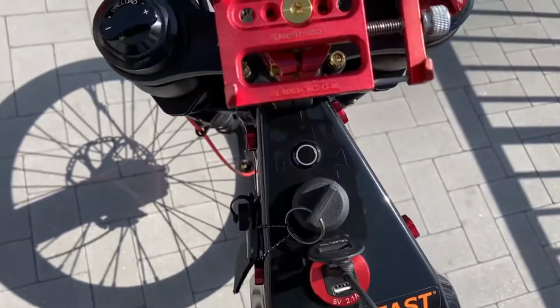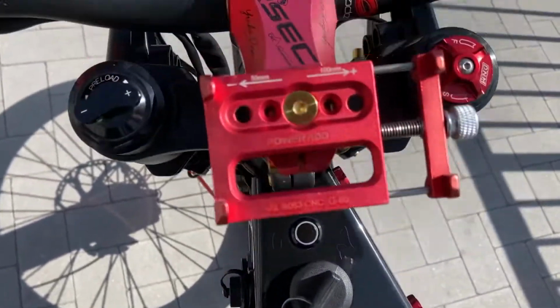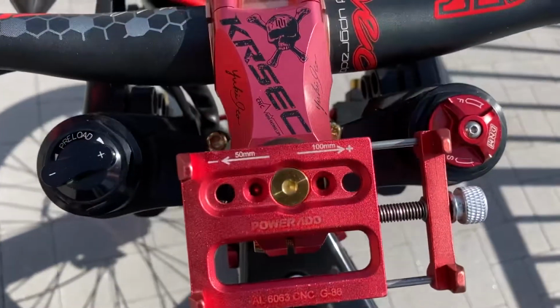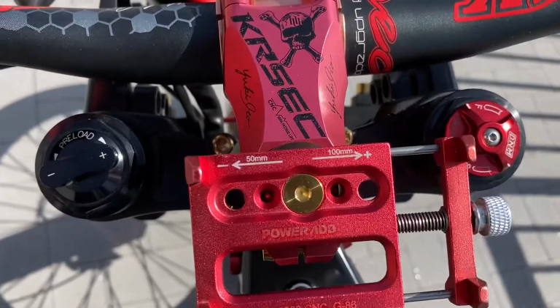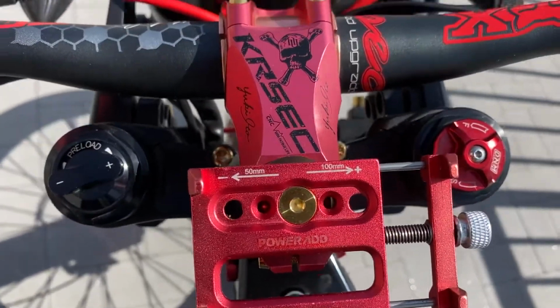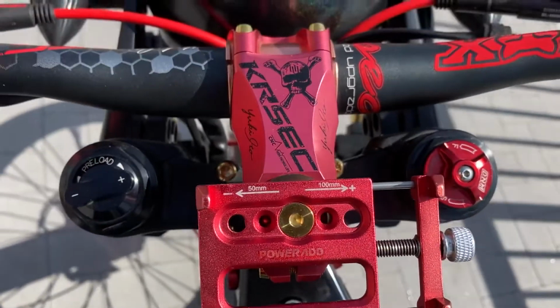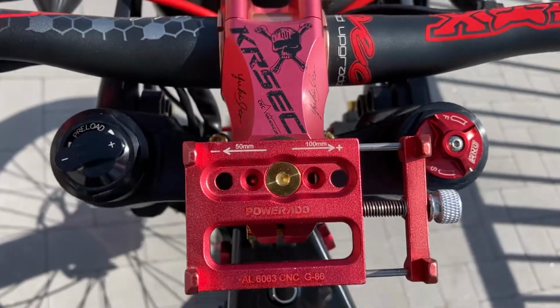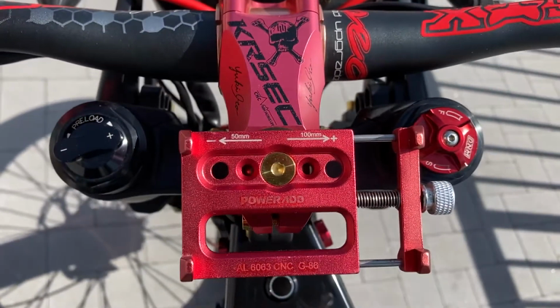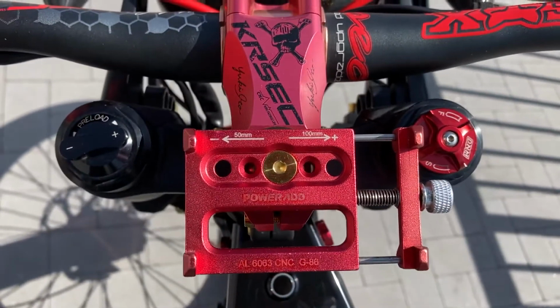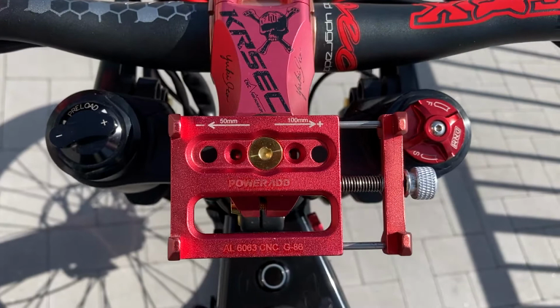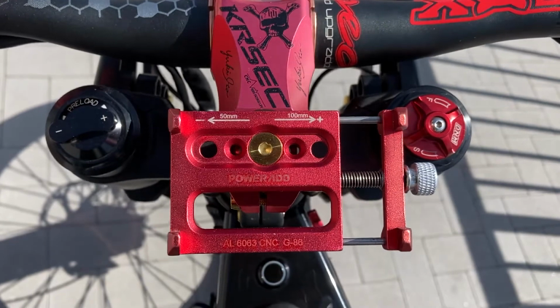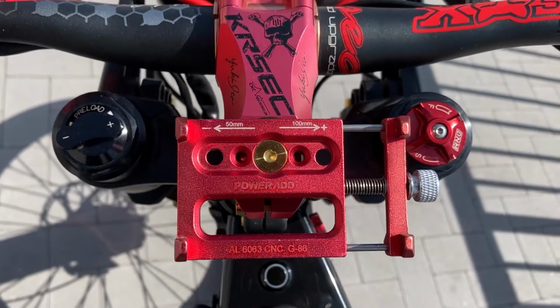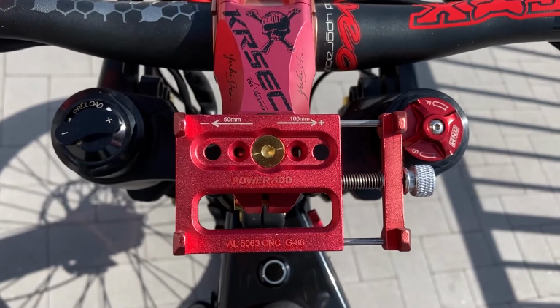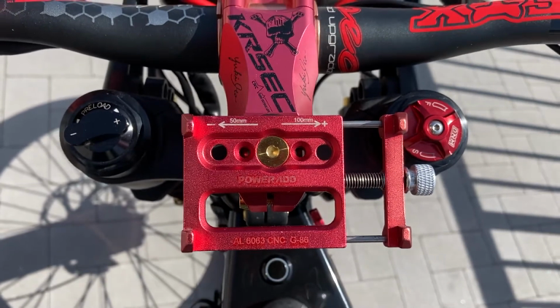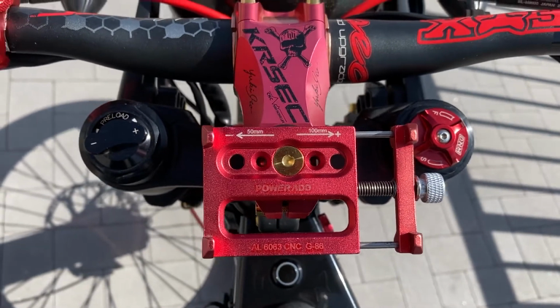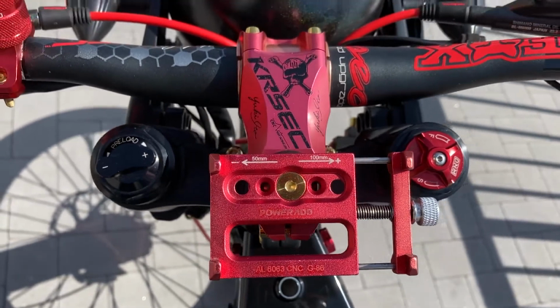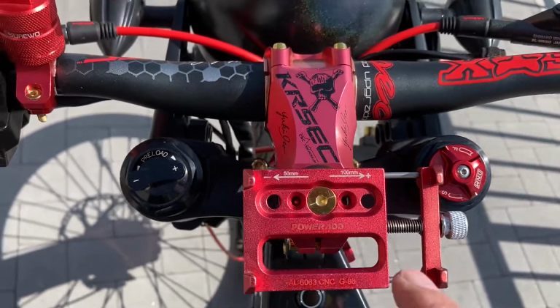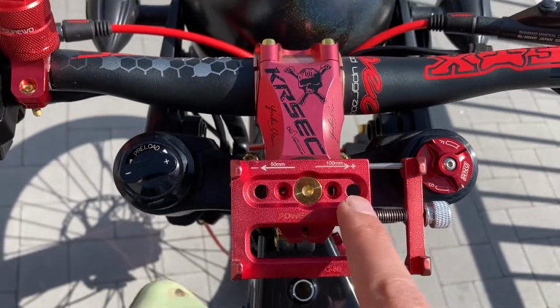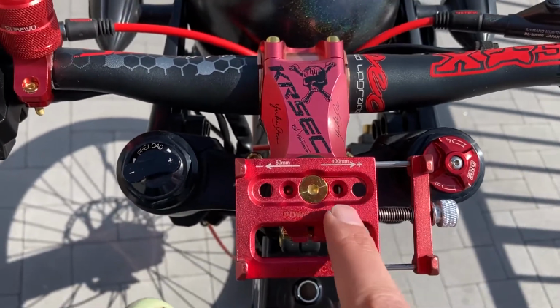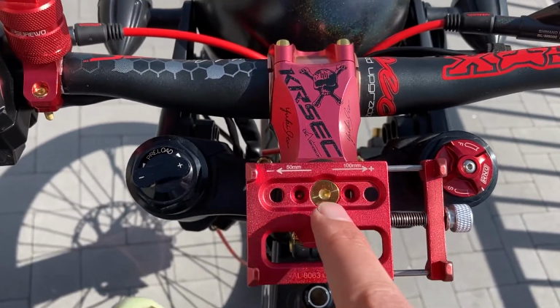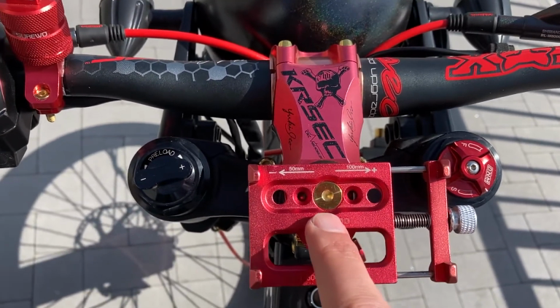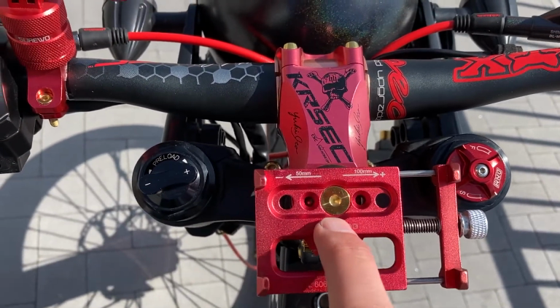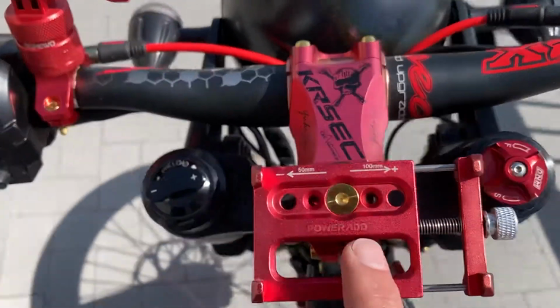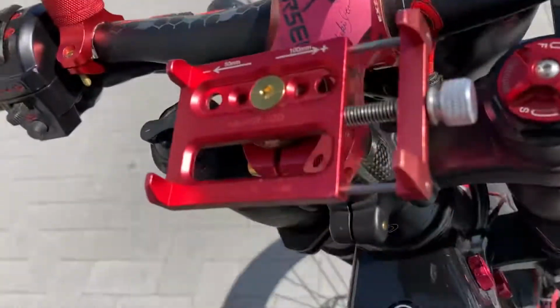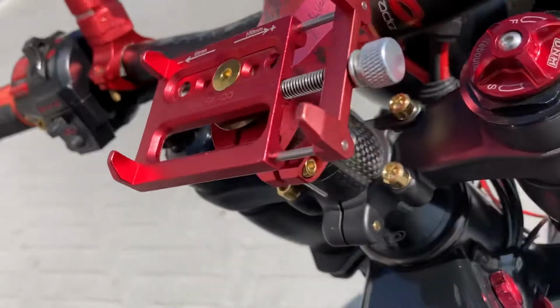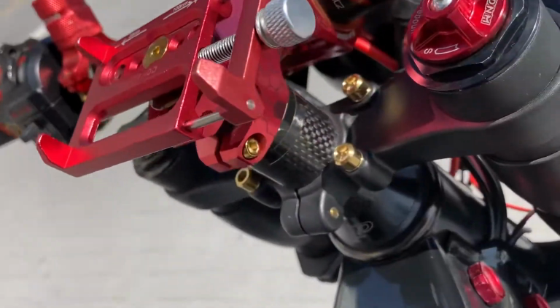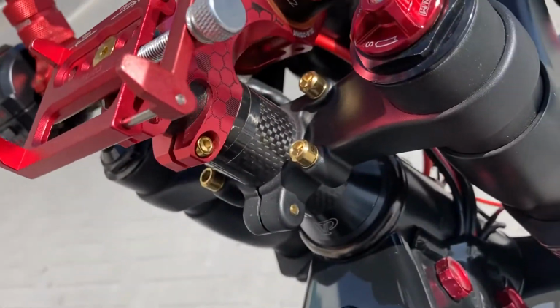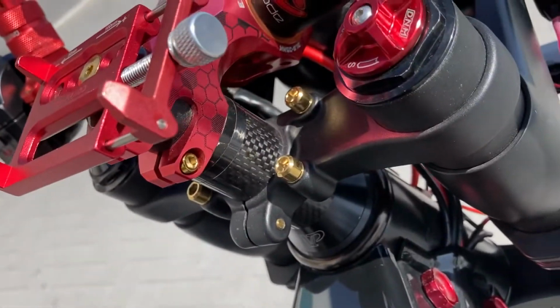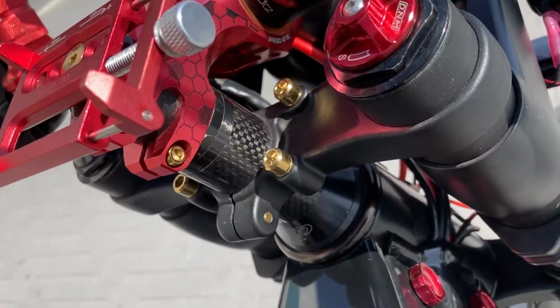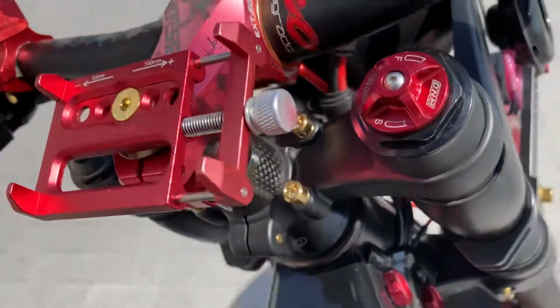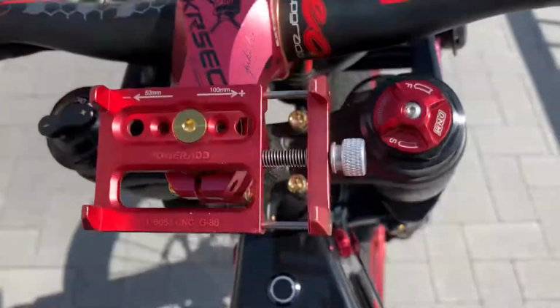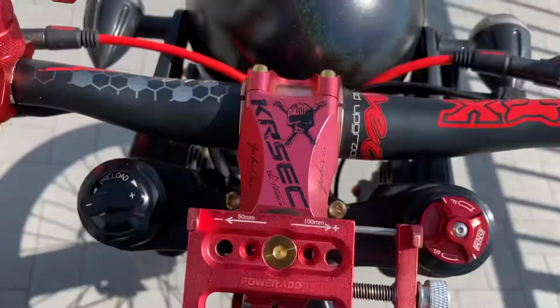Swapped out the head stem bolt up top here — this goes through my phone holder and down into the steer tube.